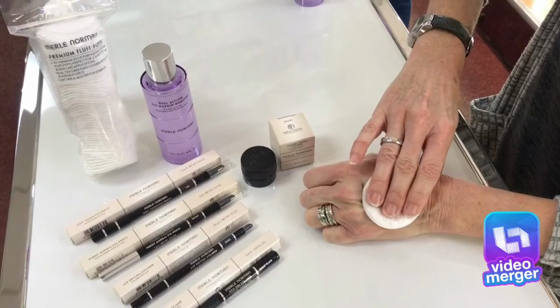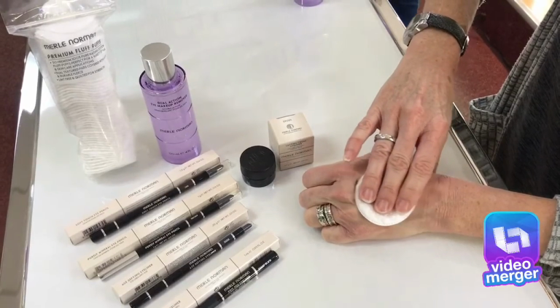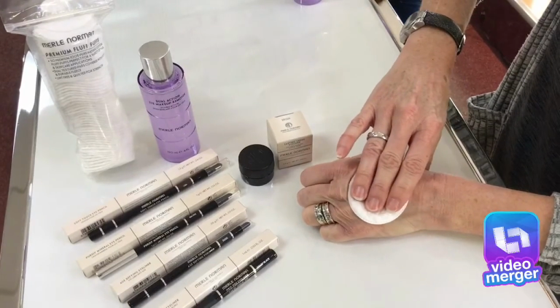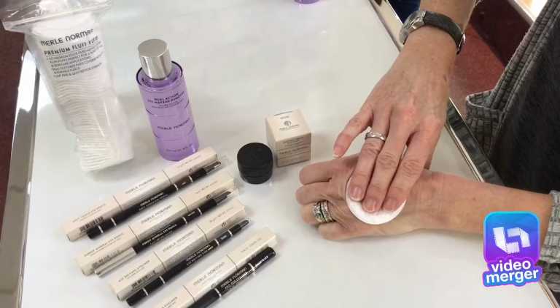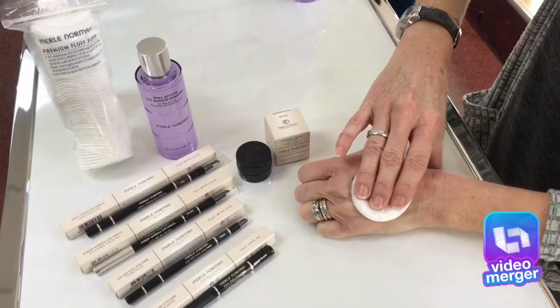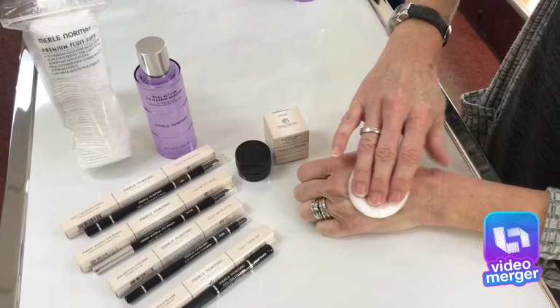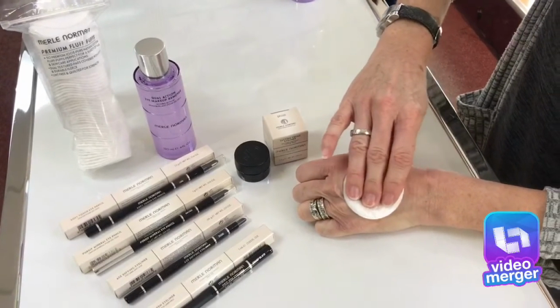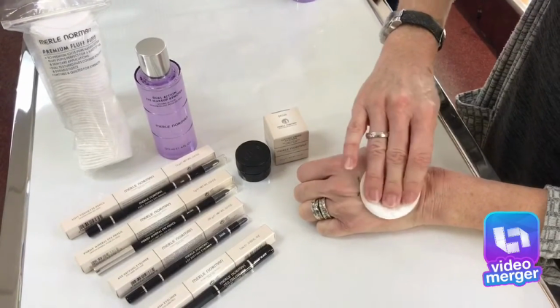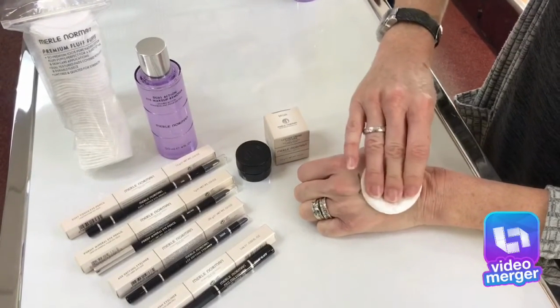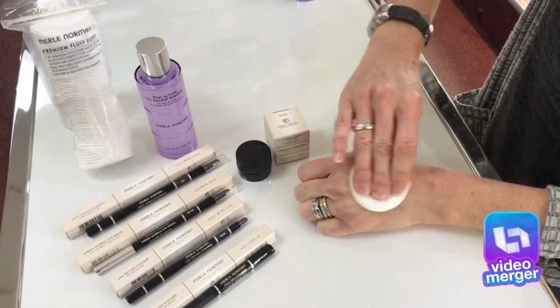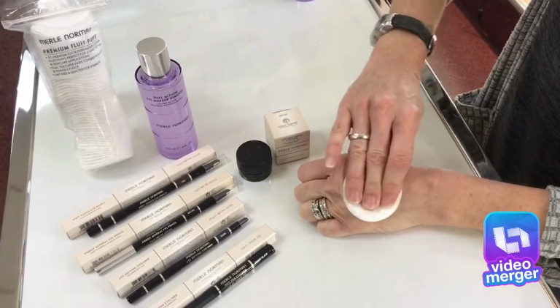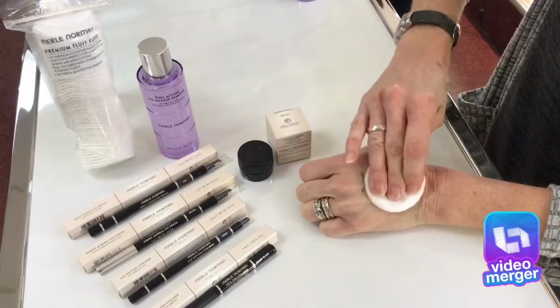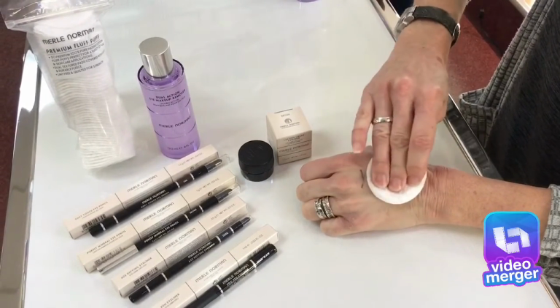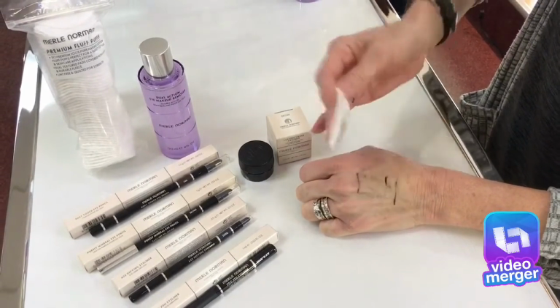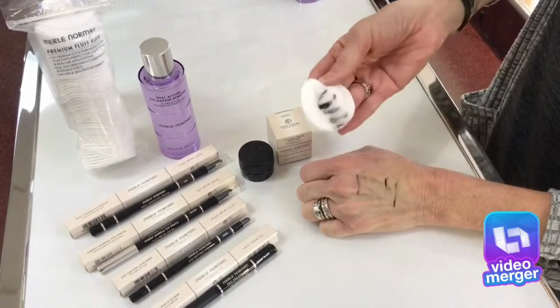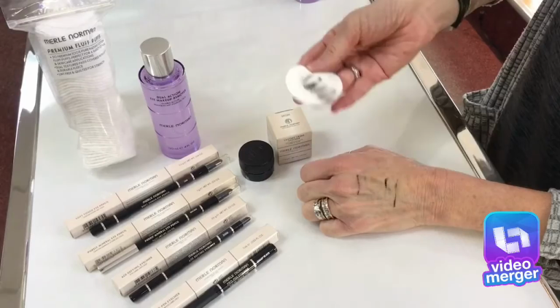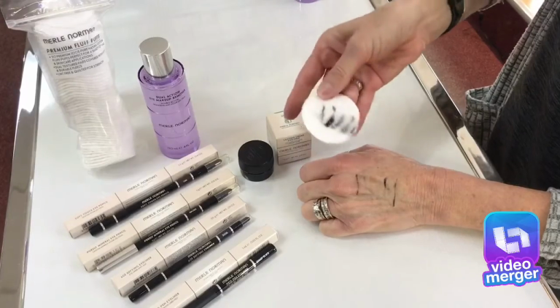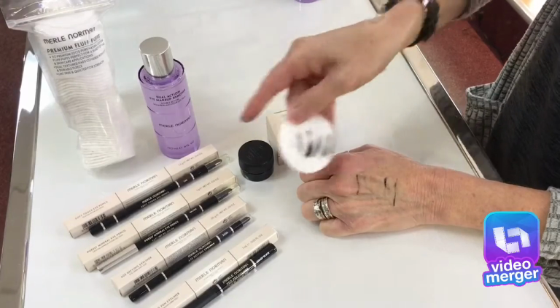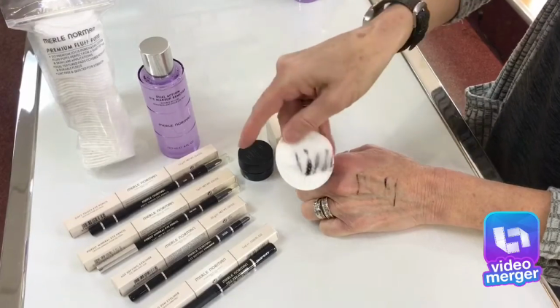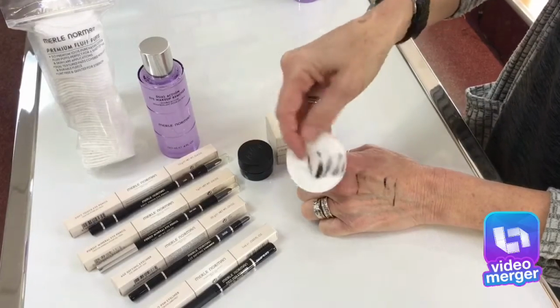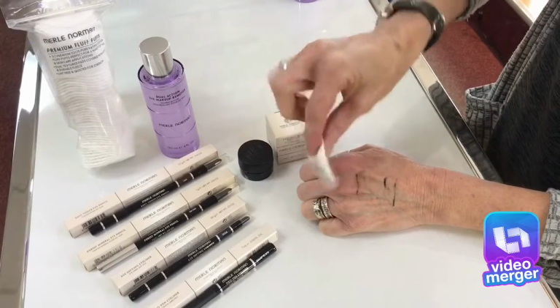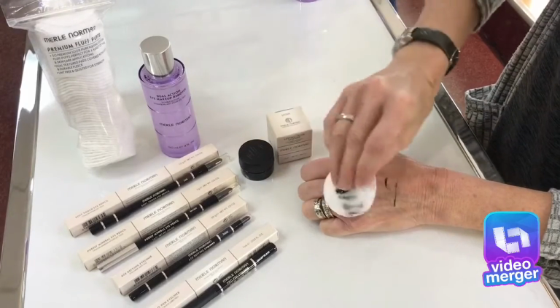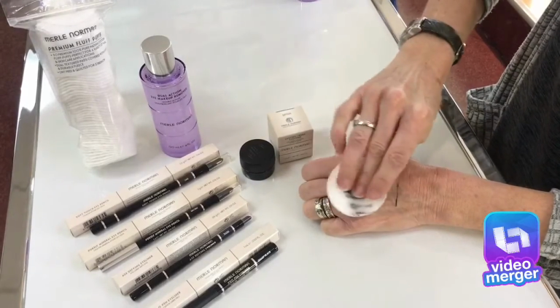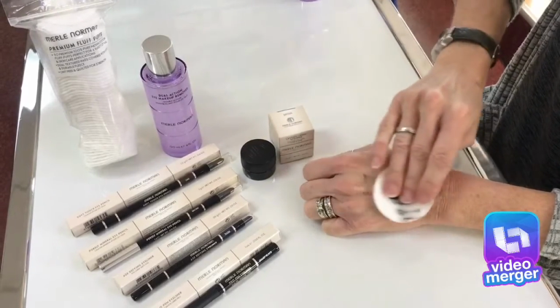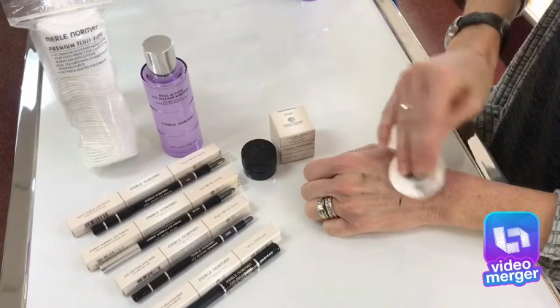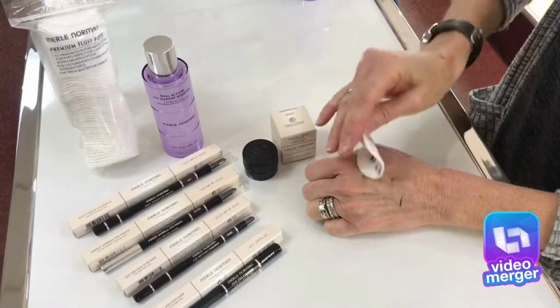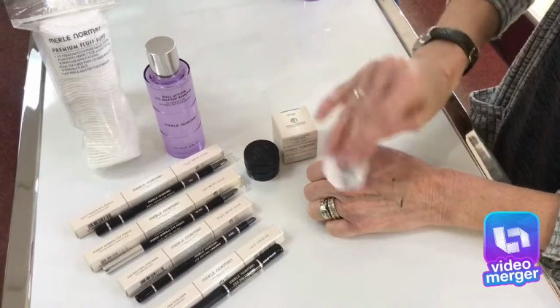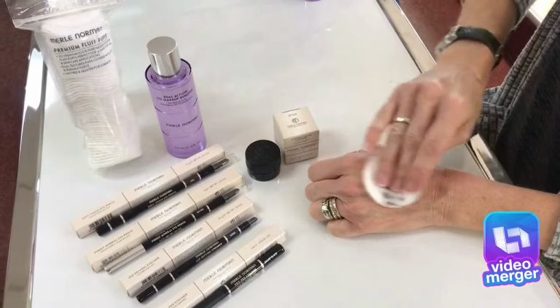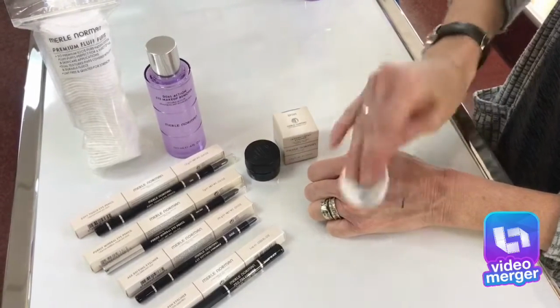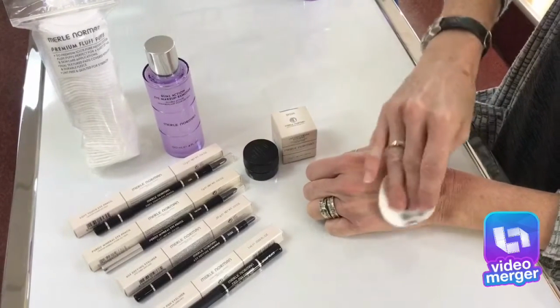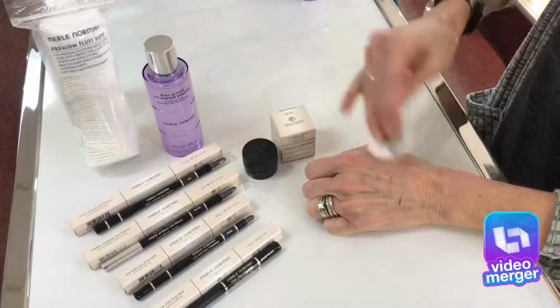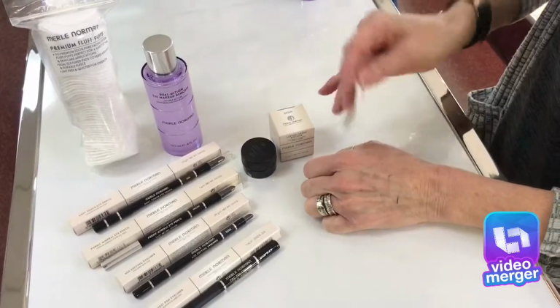Just hold it there for a few seconds and it's all practically gone. Then just a nice gentle wipe and your eyes are clean.